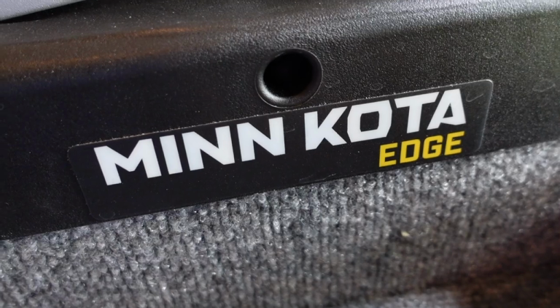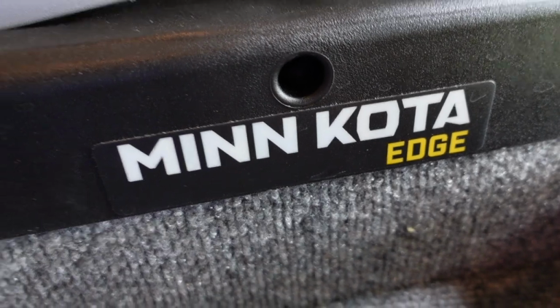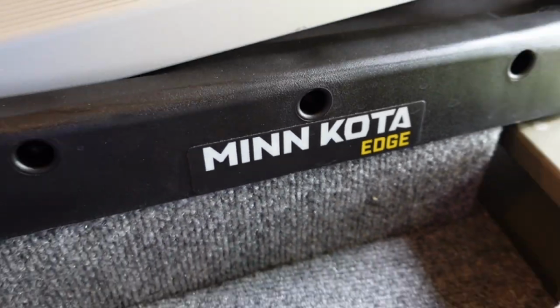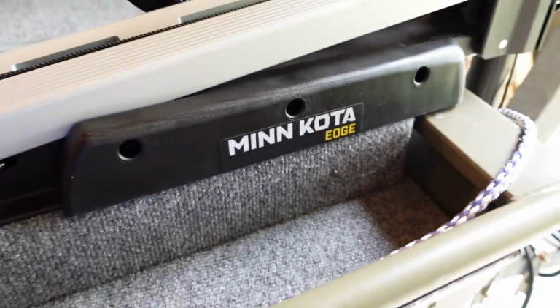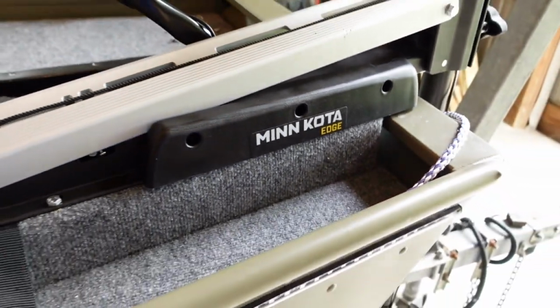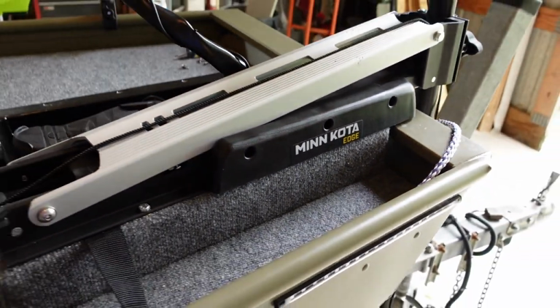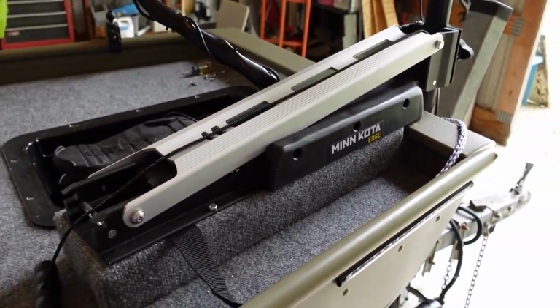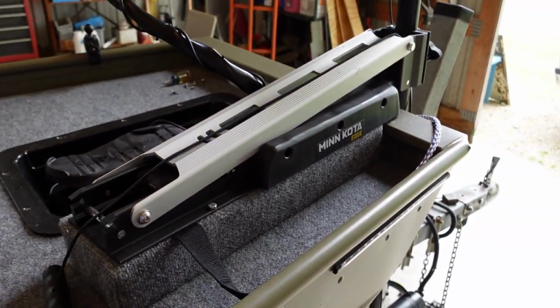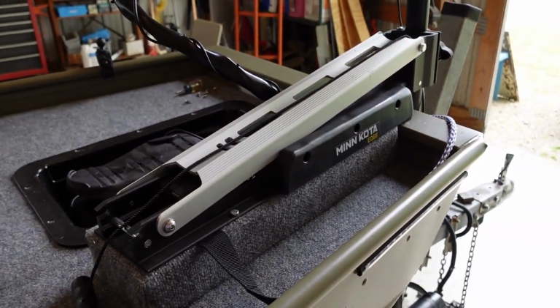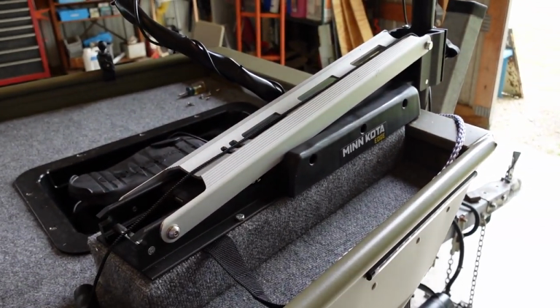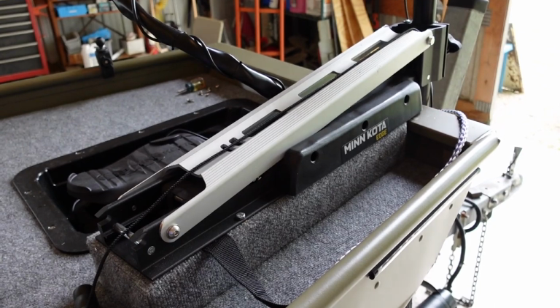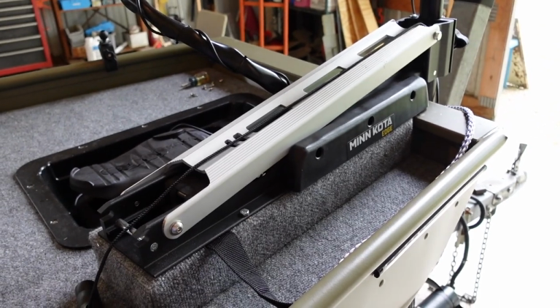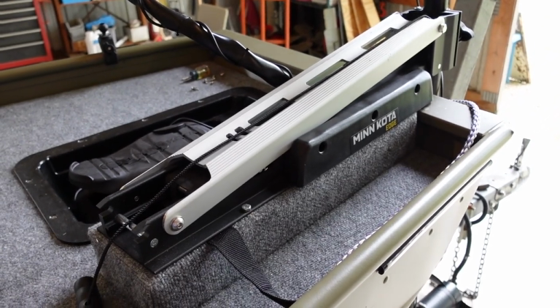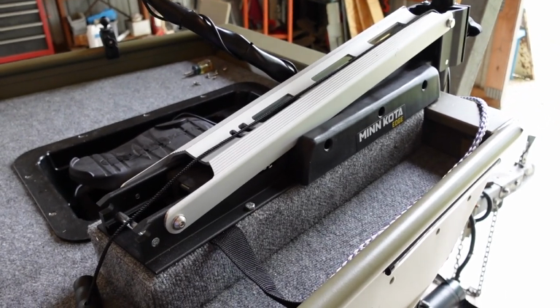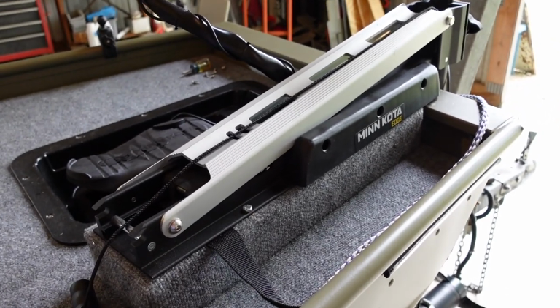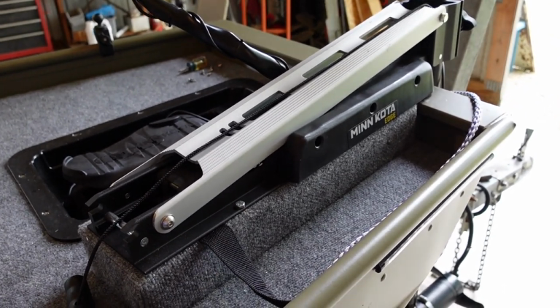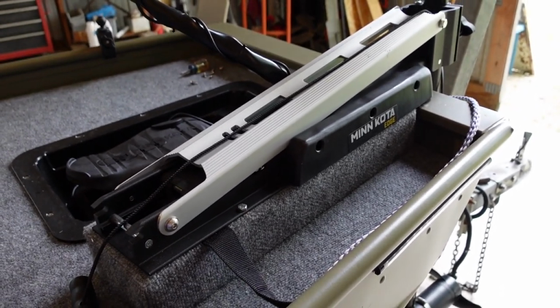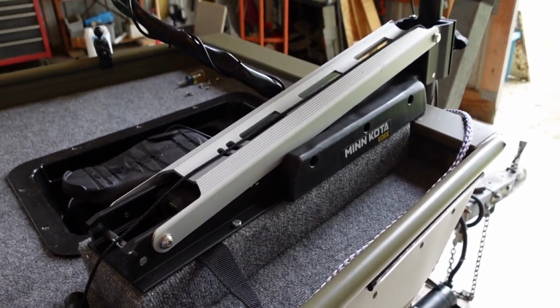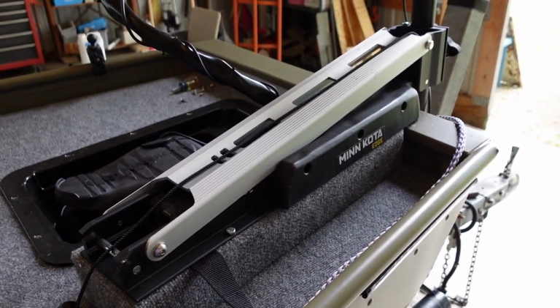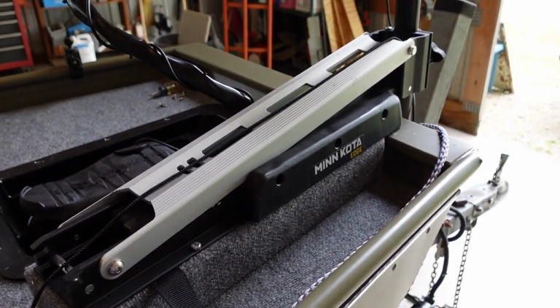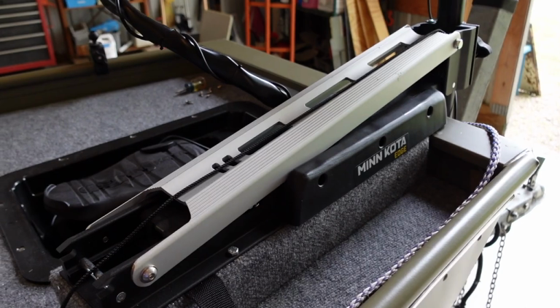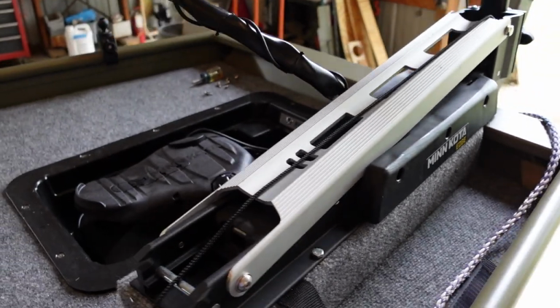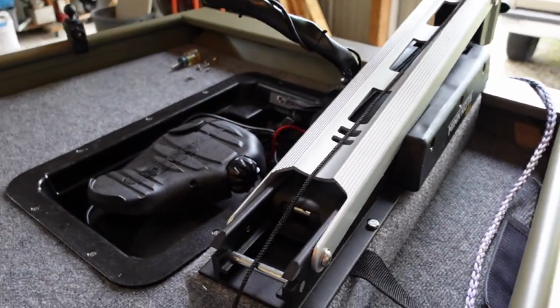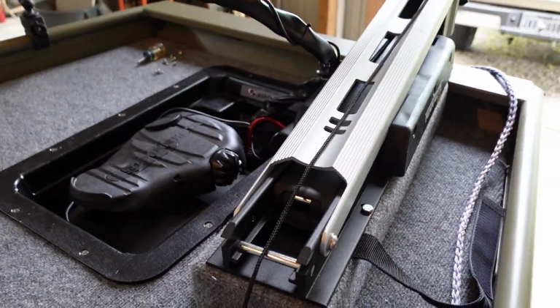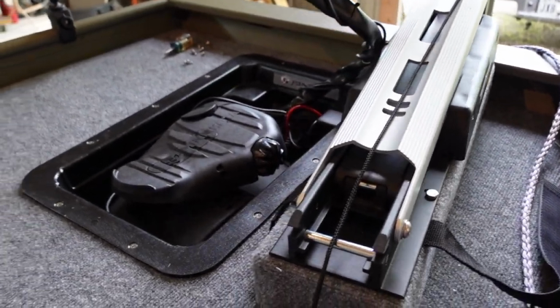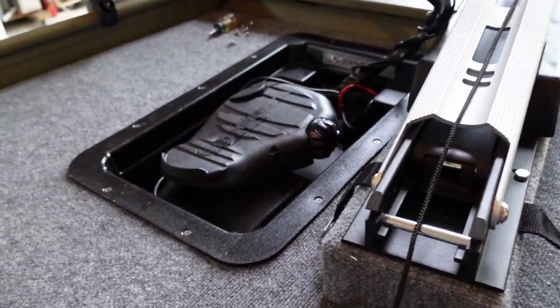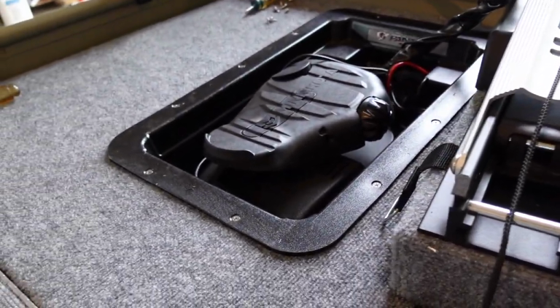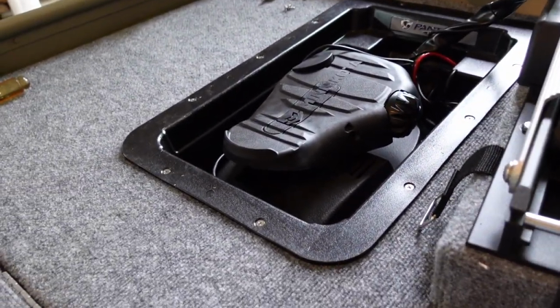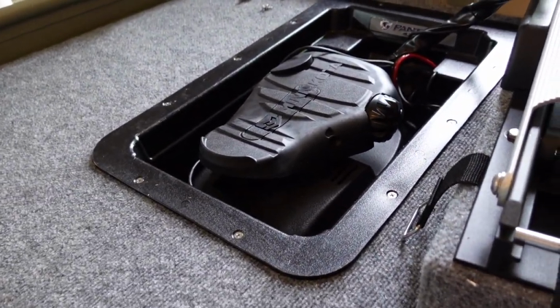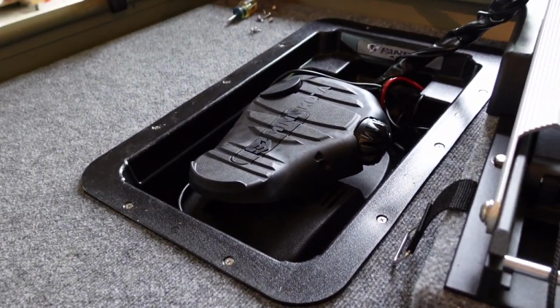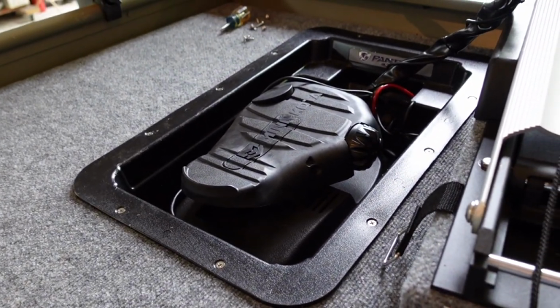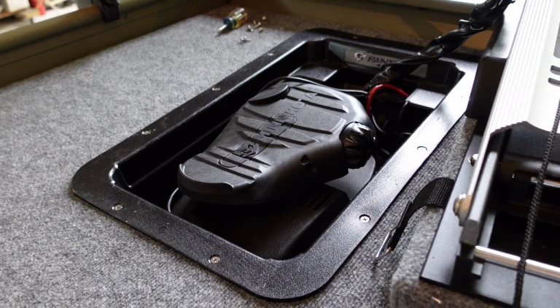Welcome back friends. Today we're doing a little work on the John Boat. In particular, we're working with our Minn Kota Edge 45, our bow-mounted trolling motor that we selected for this. This has a foot control and we've got it in a recessed tray.